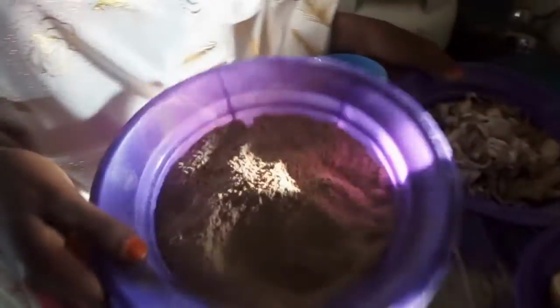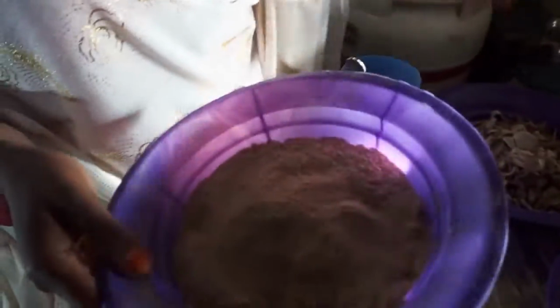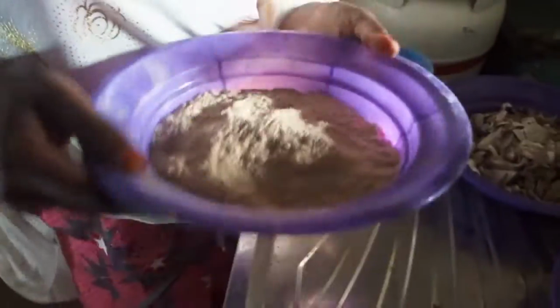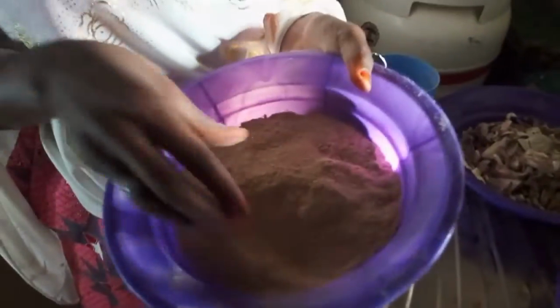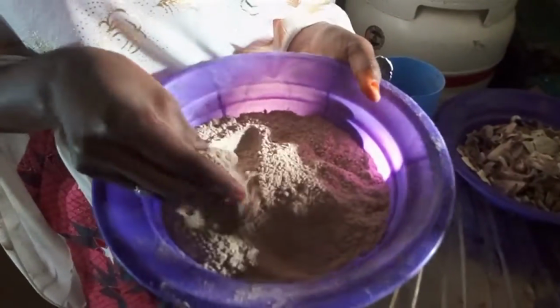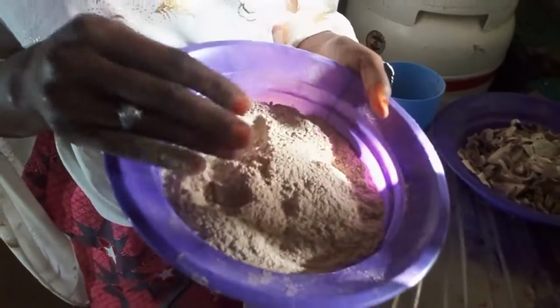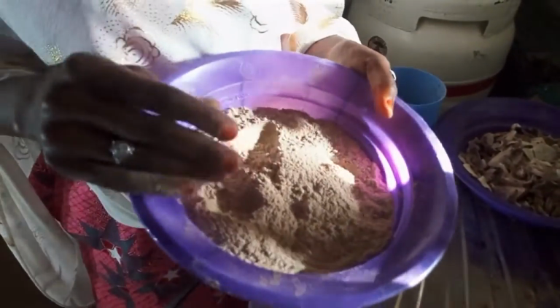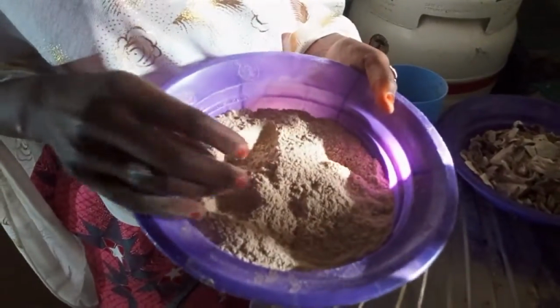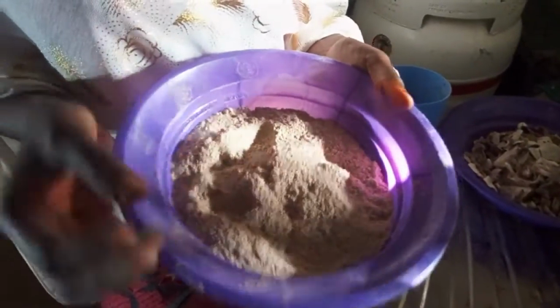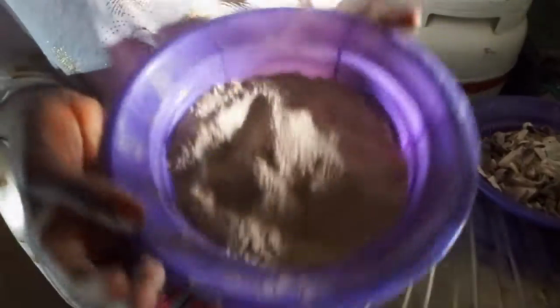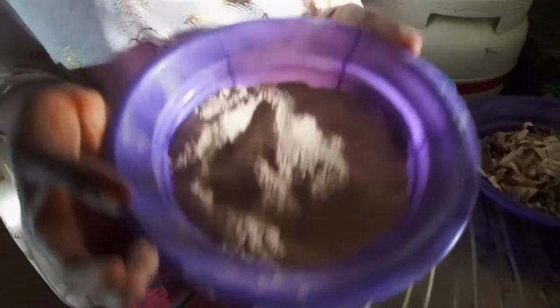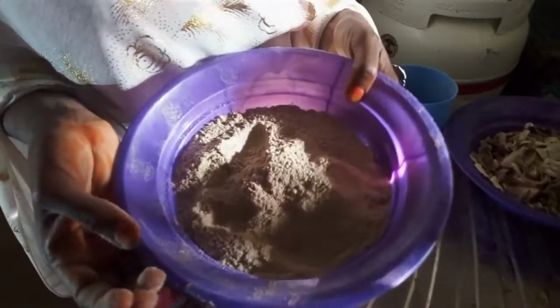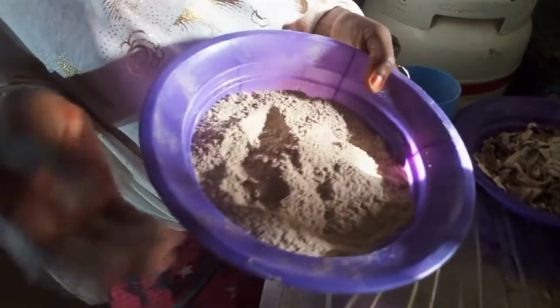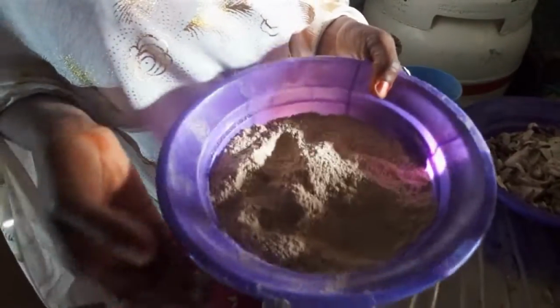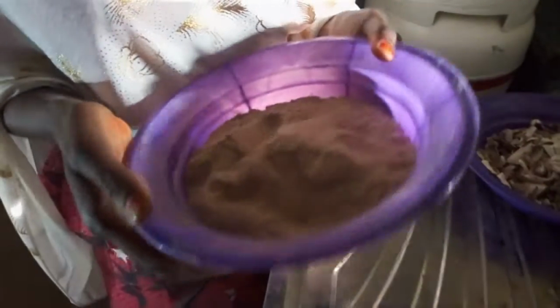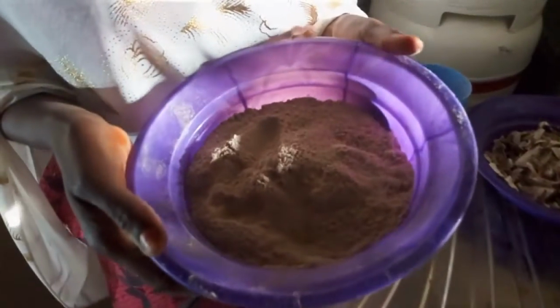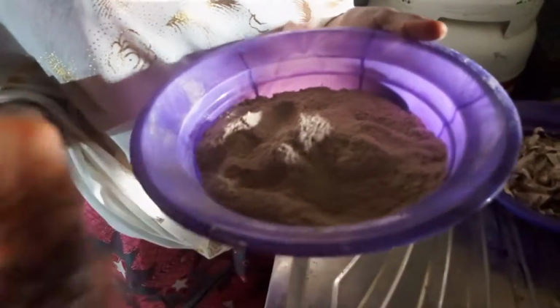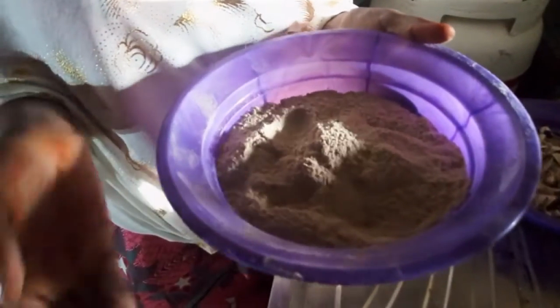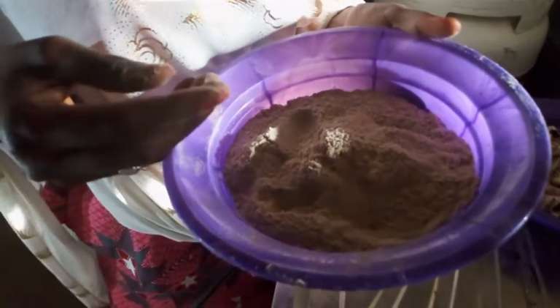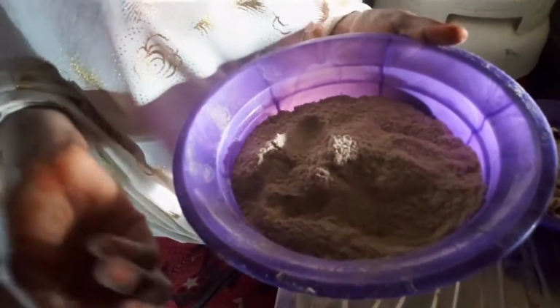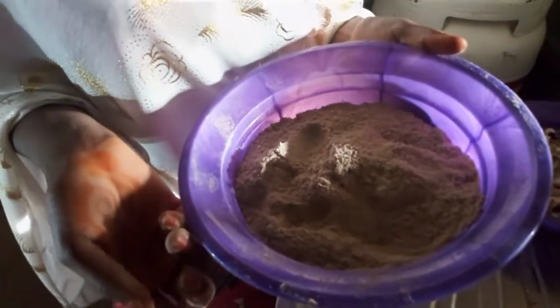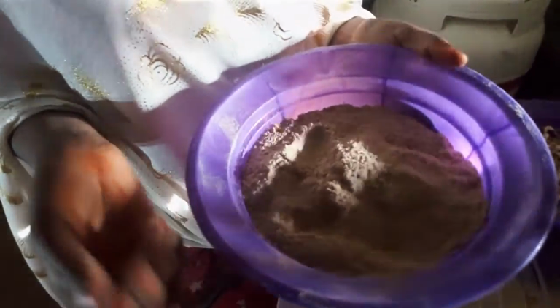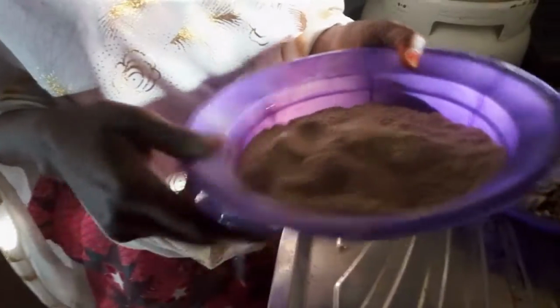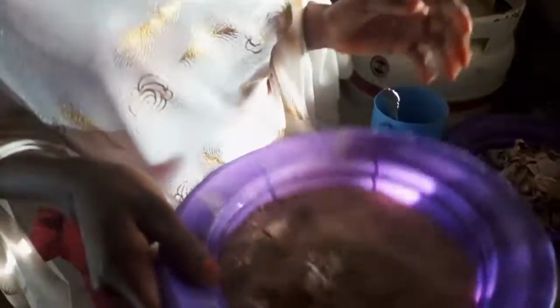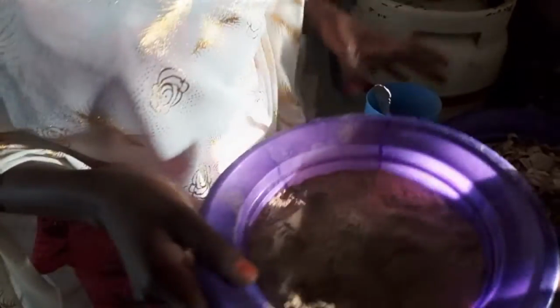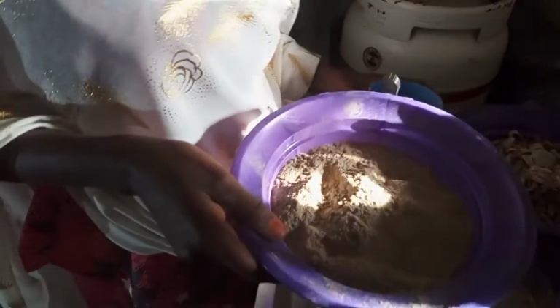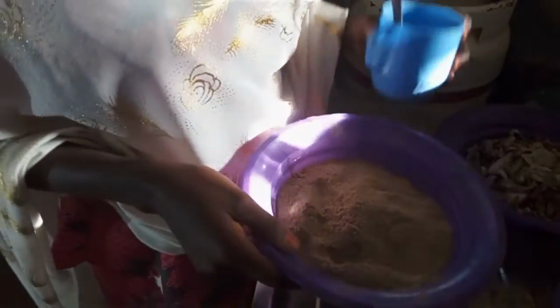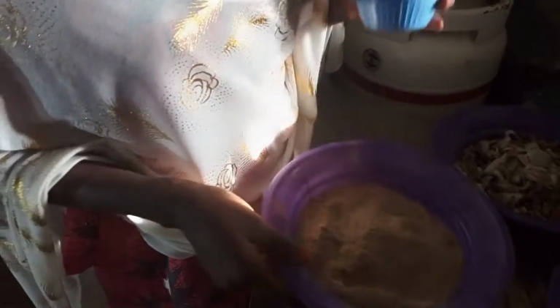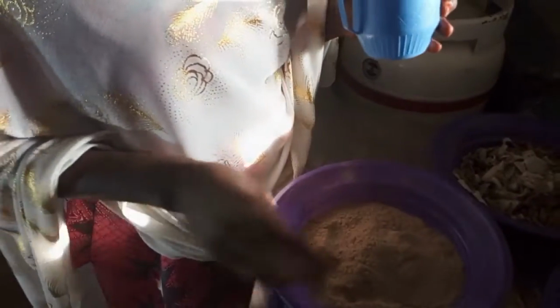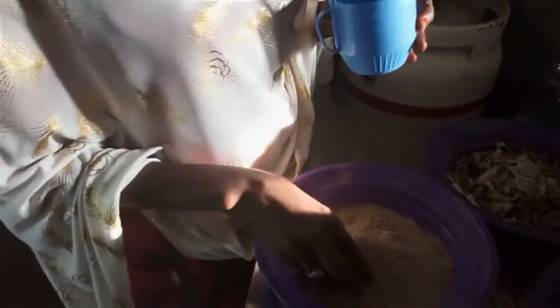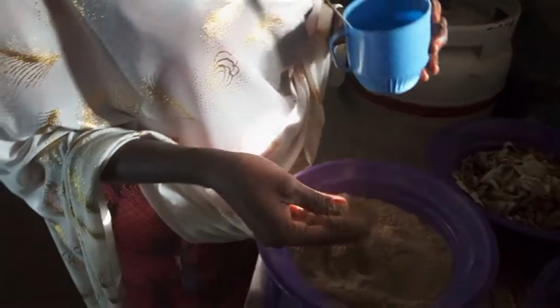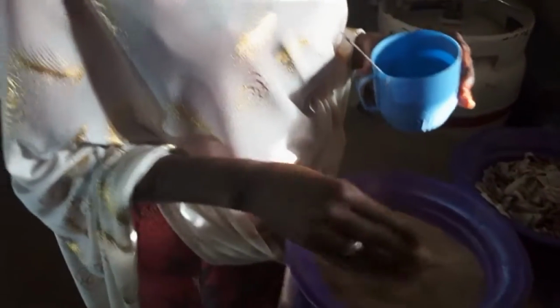This is a ground one. And this is a dry sweet potato peel. It can store for a long time without any chemical or refrigerating.